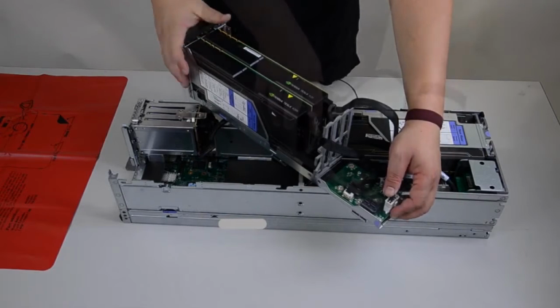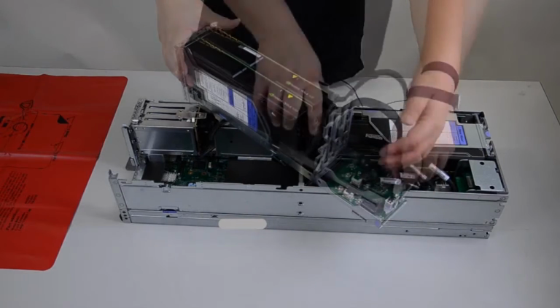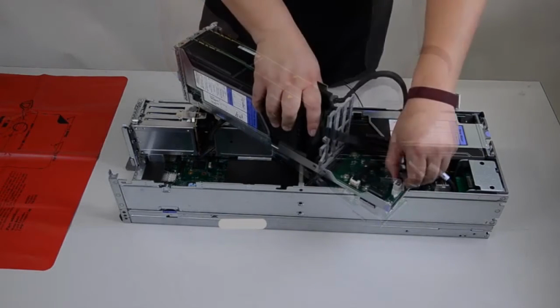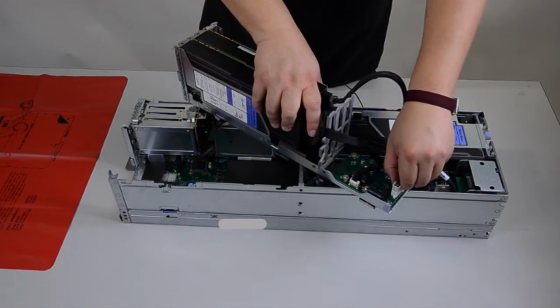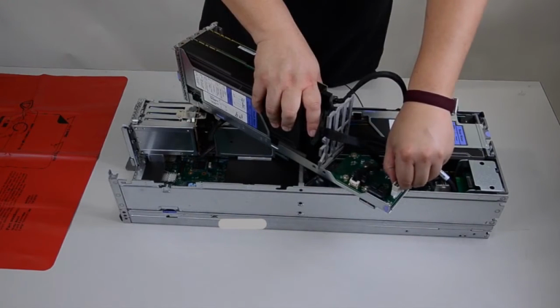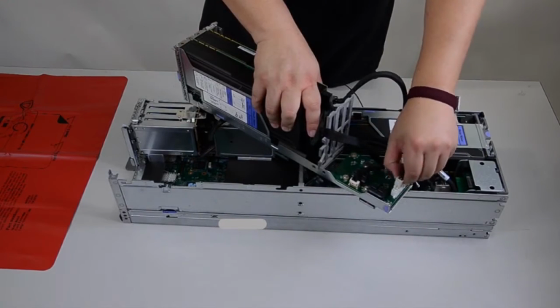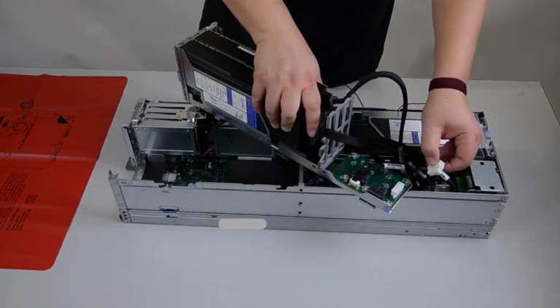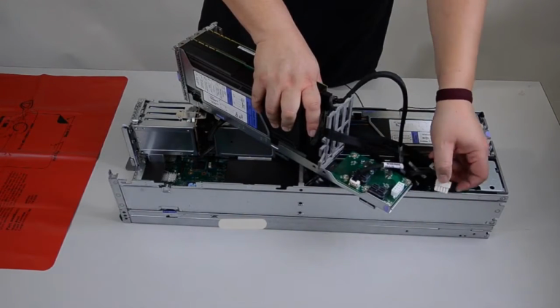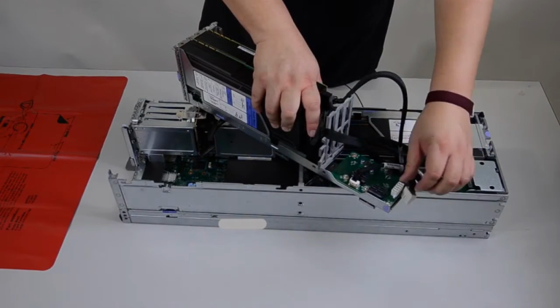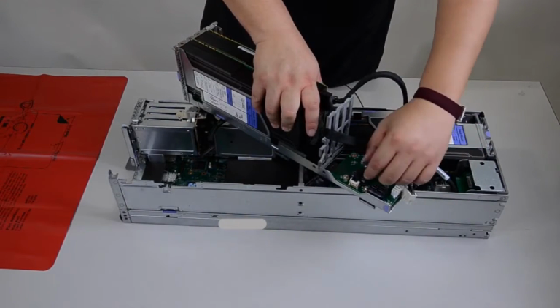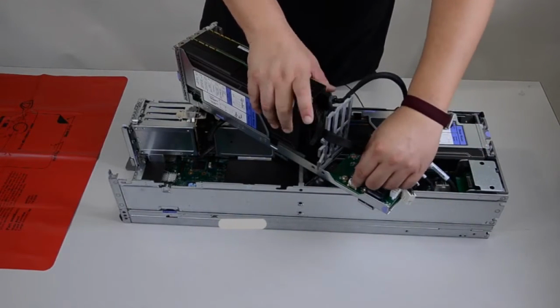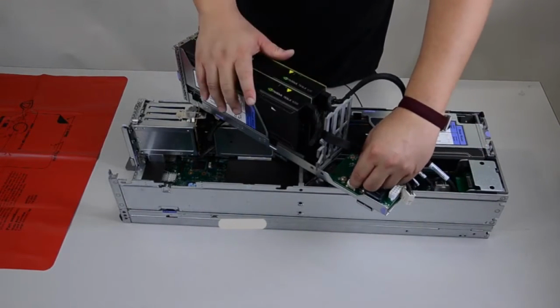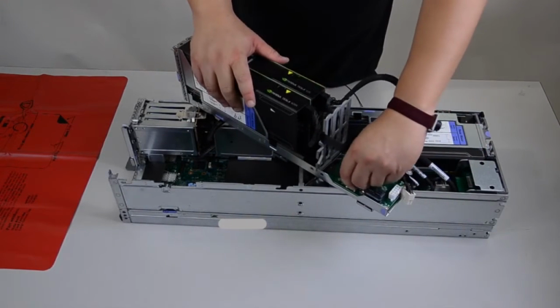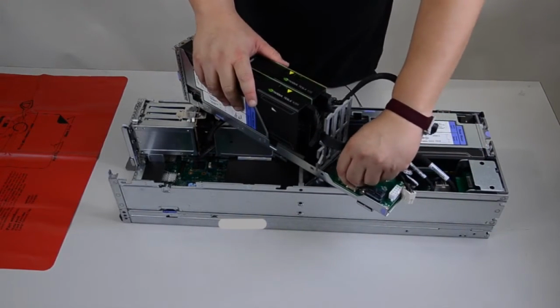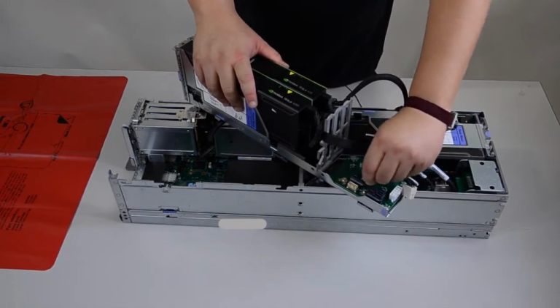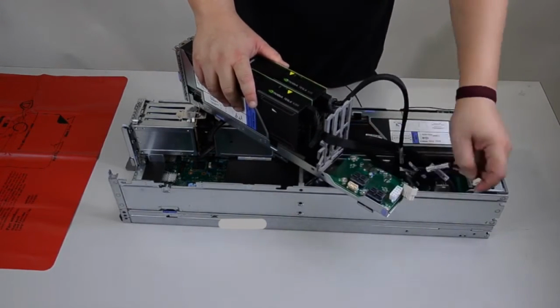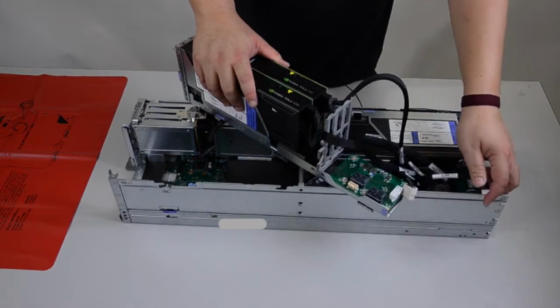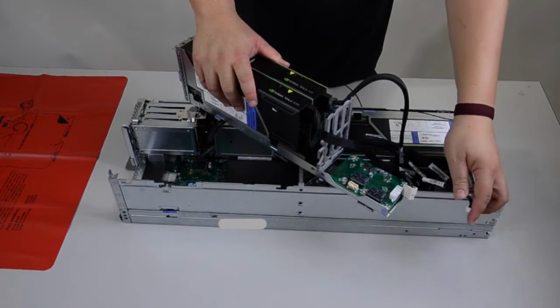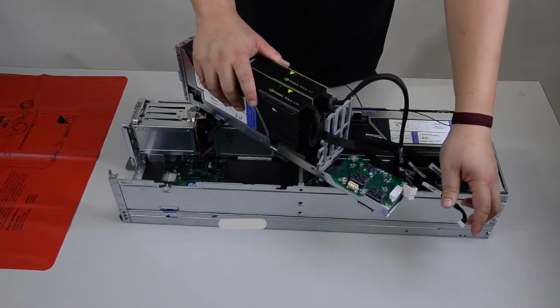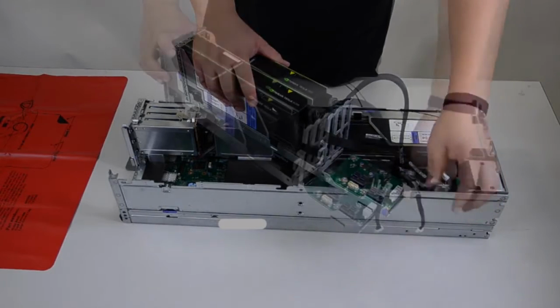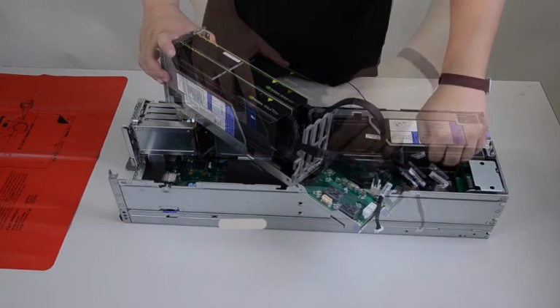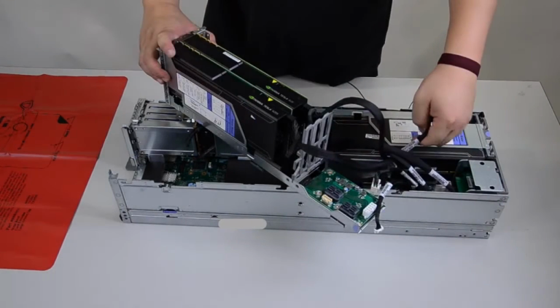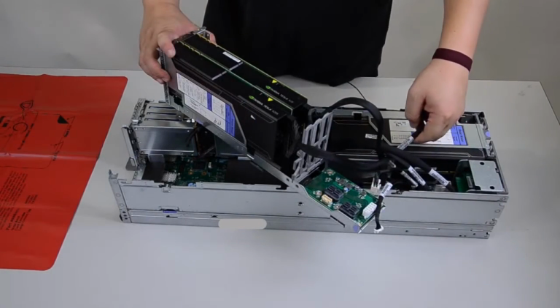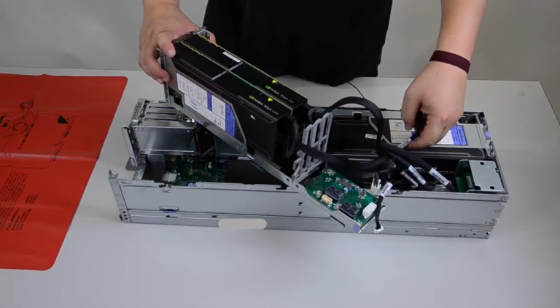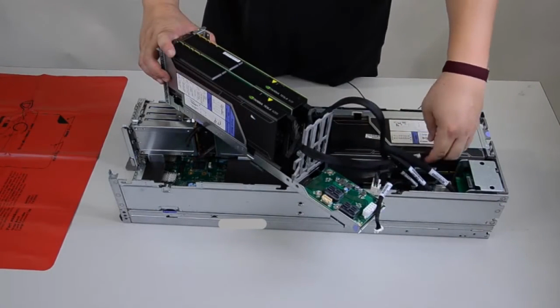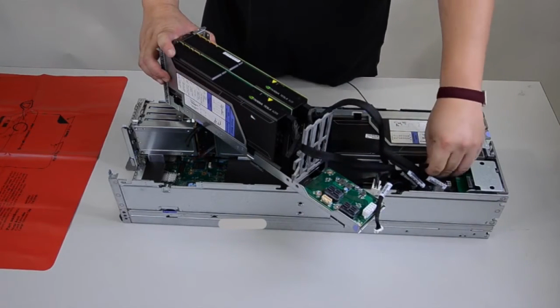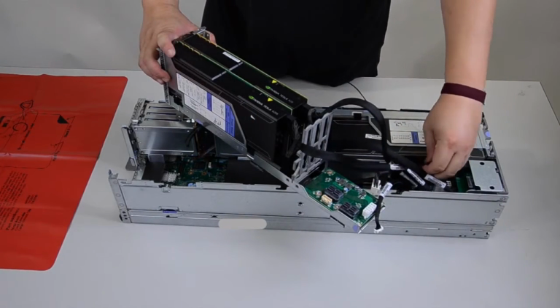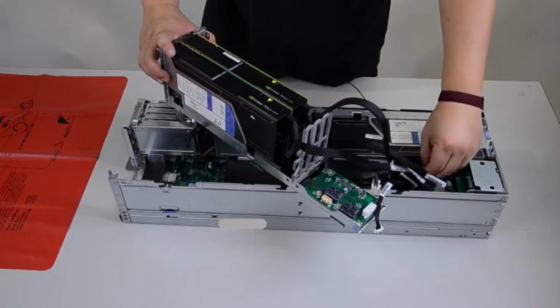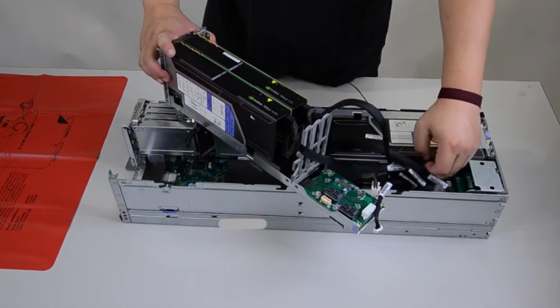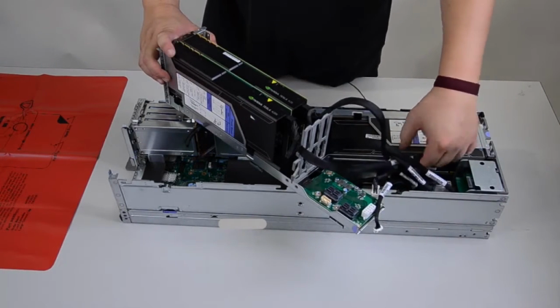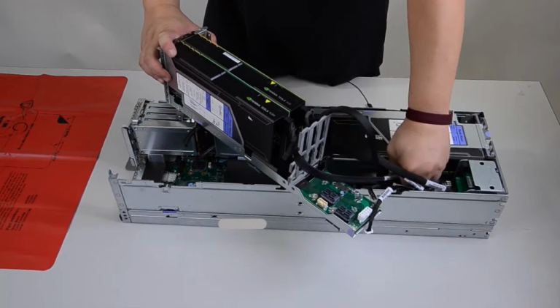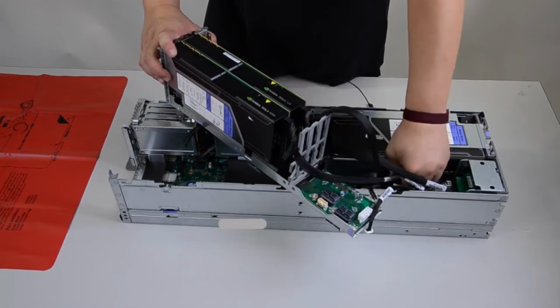Disconnect the cables from the GPU adapters on the PCI riser cage assembly. Disconnect the cables from the power distribution board in the 2U GPU tray.